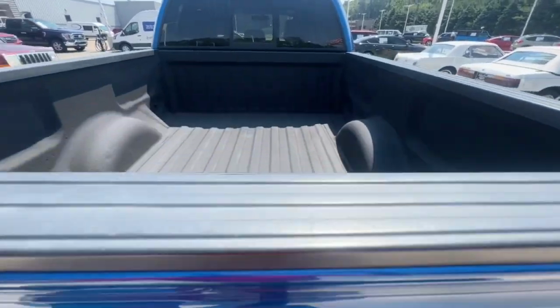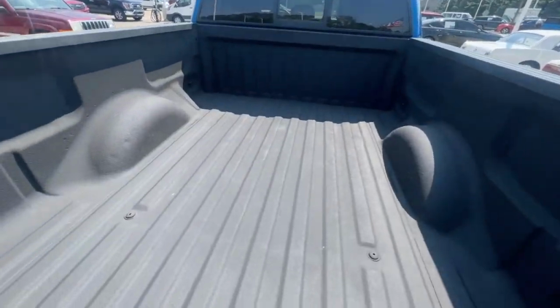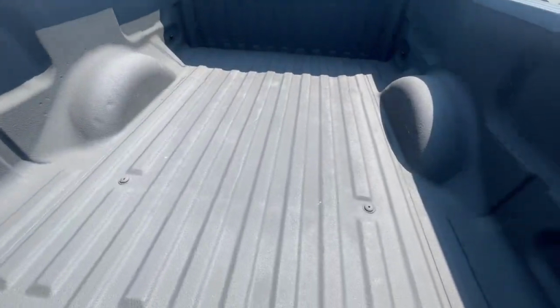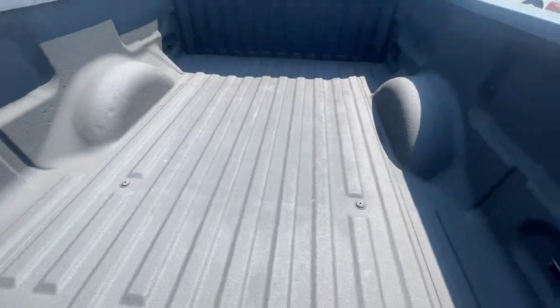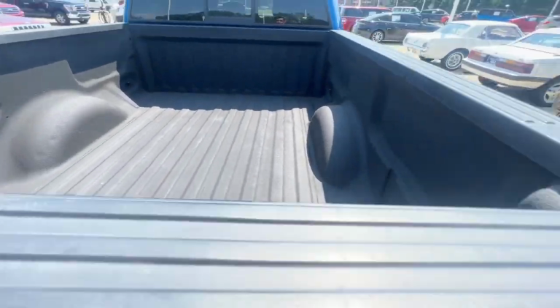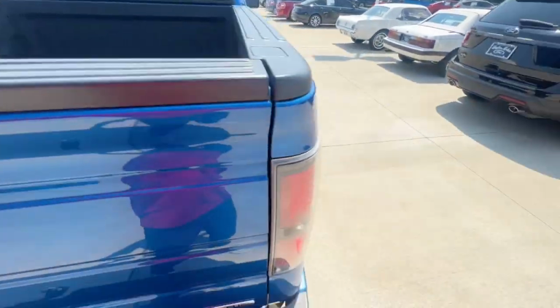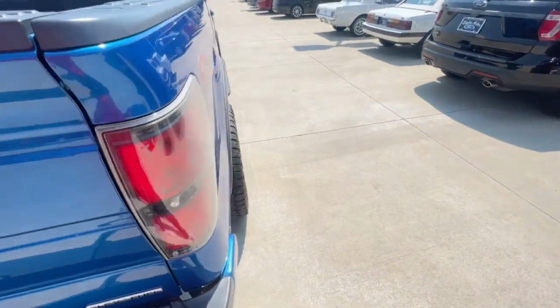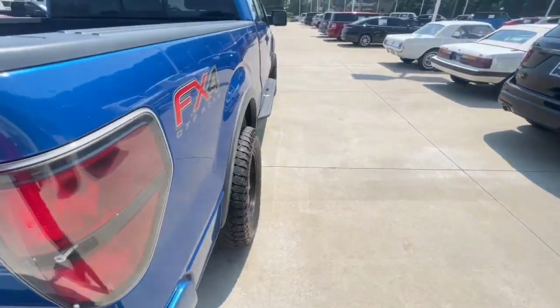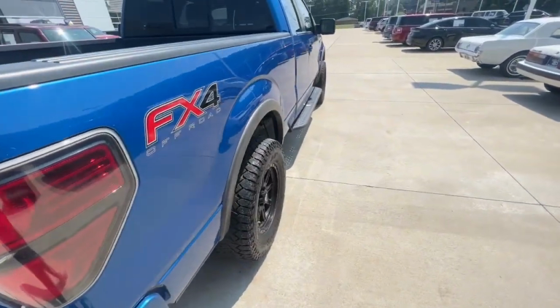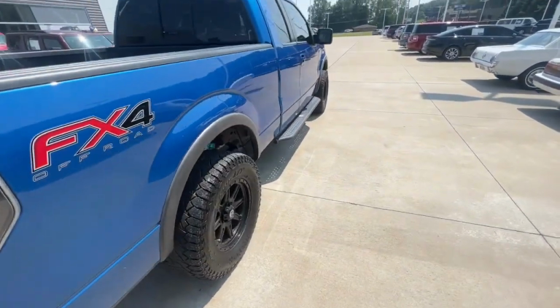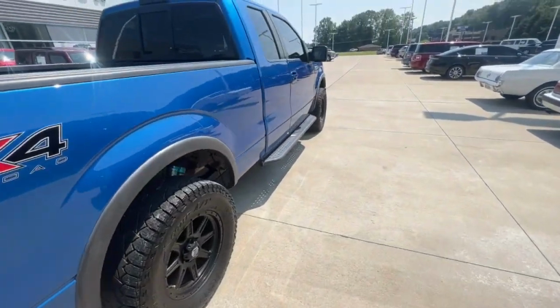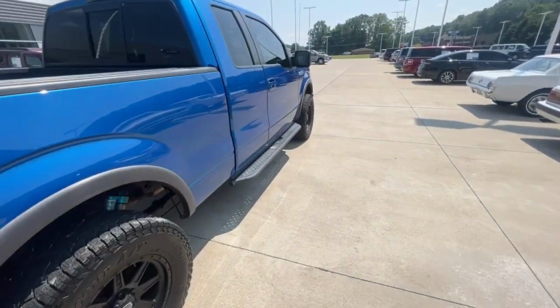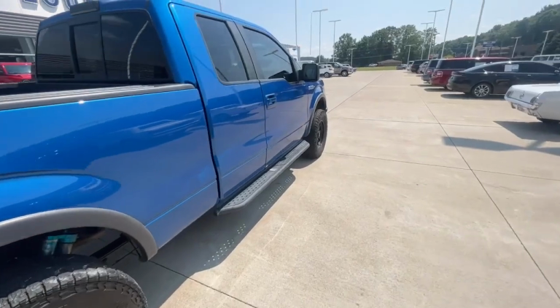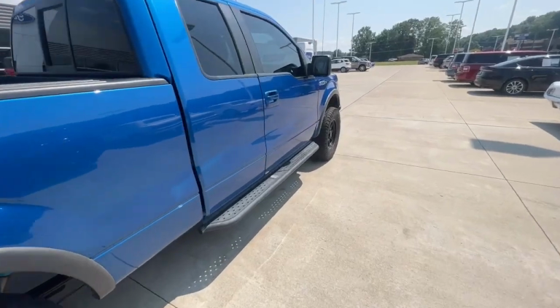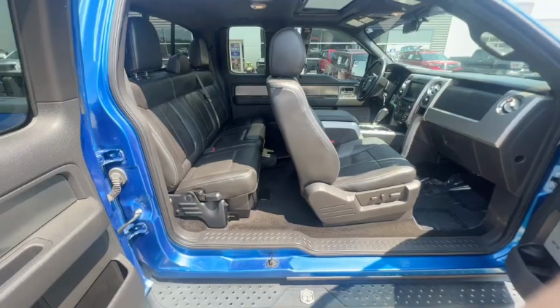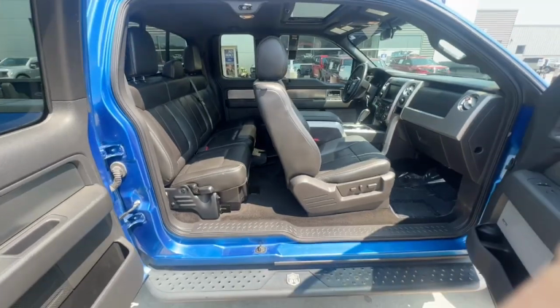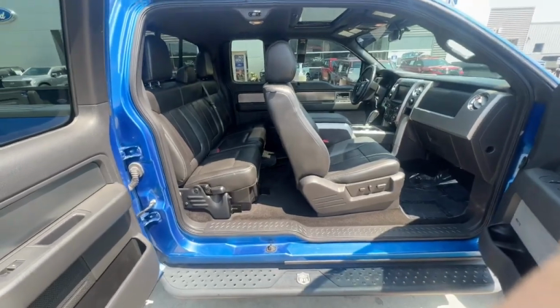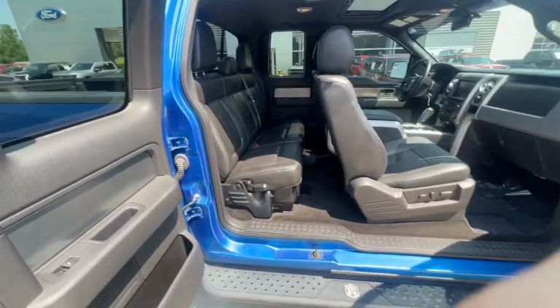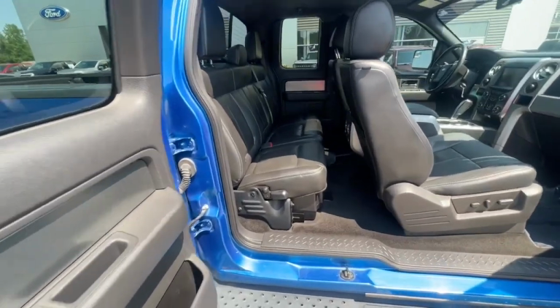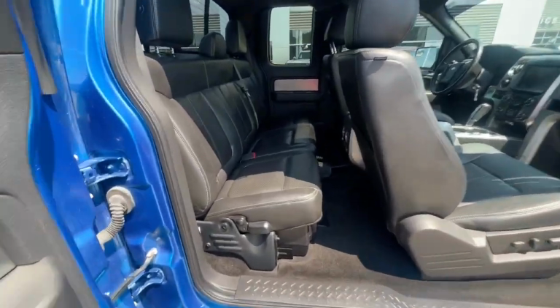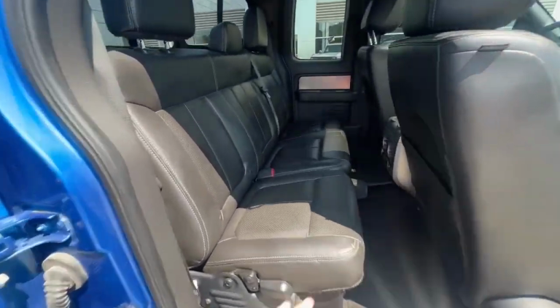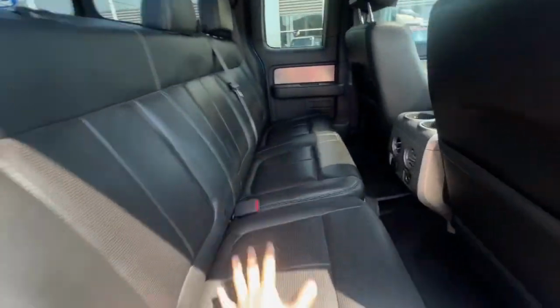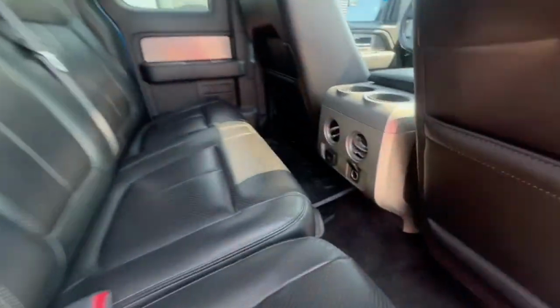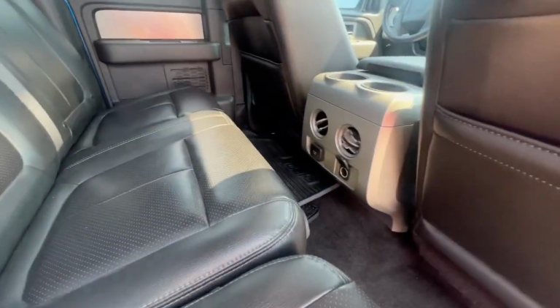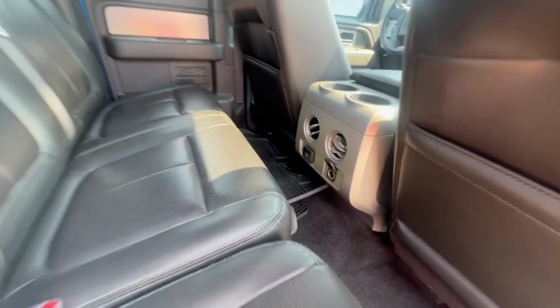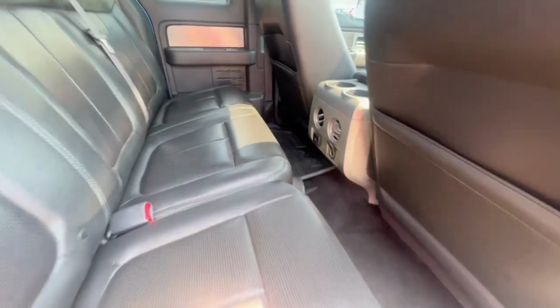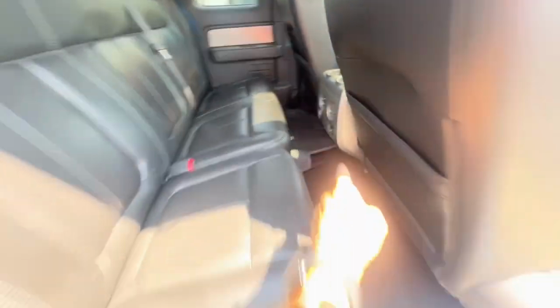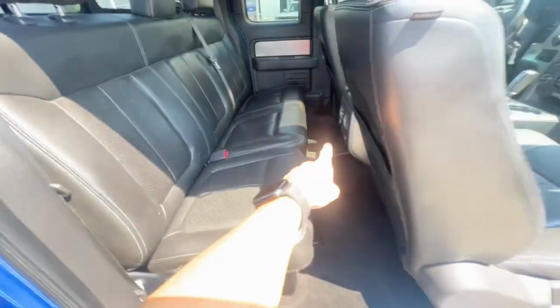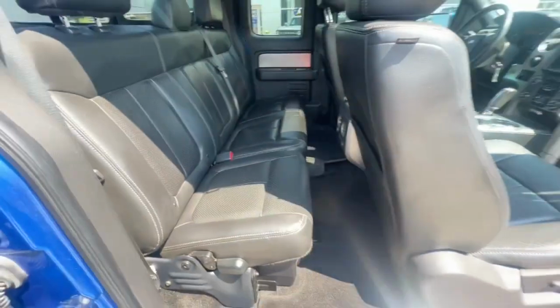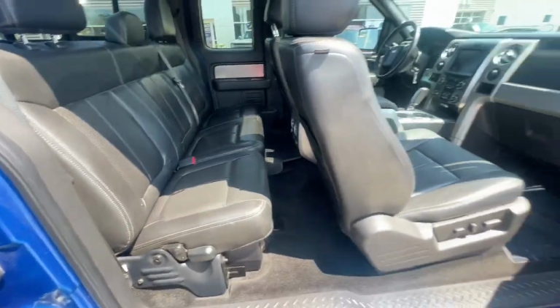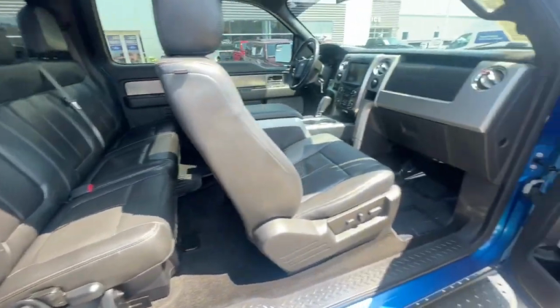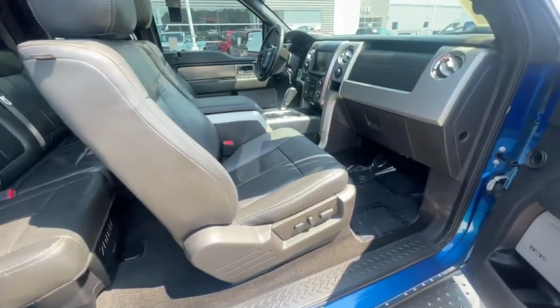You do have the bed liner as well. This truck was kept really, really nice — it was a younger kid who owned it. You're going to have the extended cab here, so there are seats in the back. There's a little charger there as well, and it does come with some F-150 floor mats.